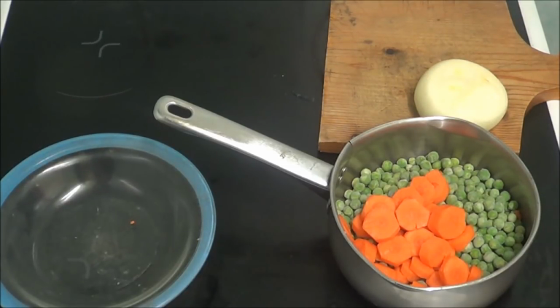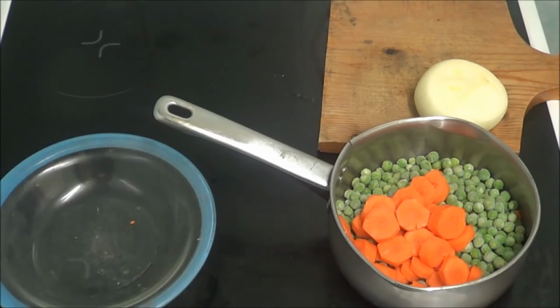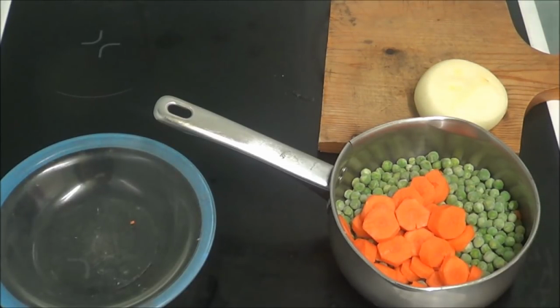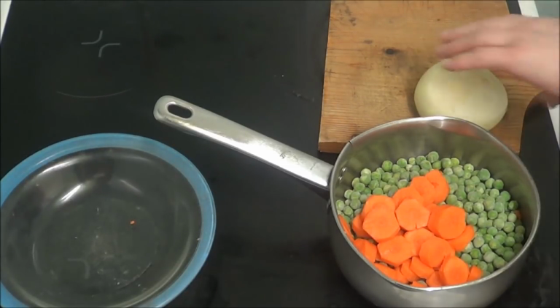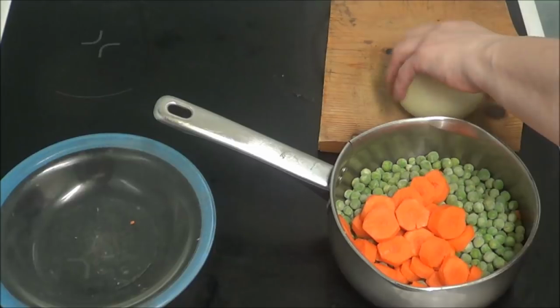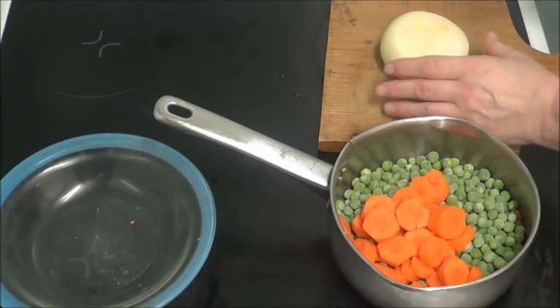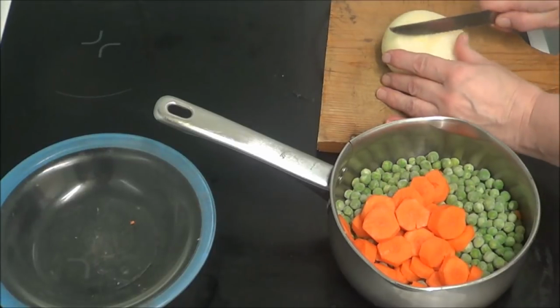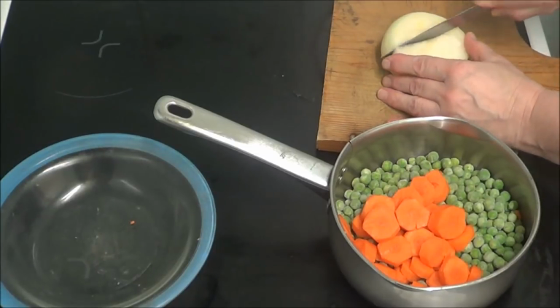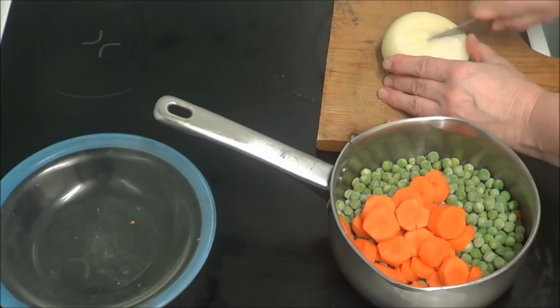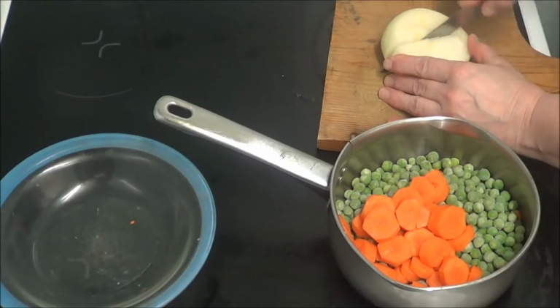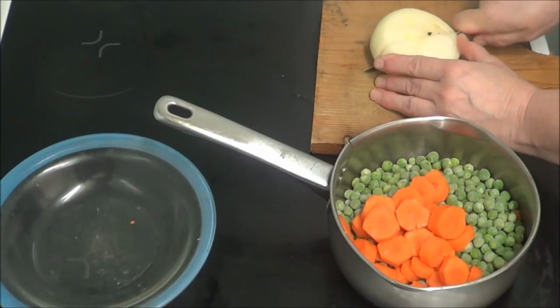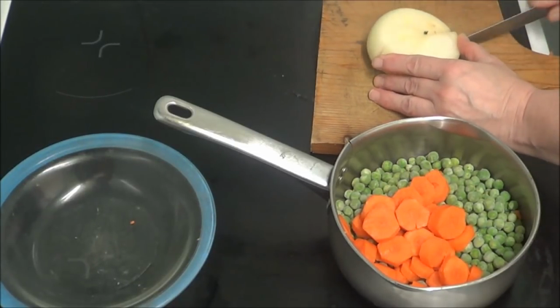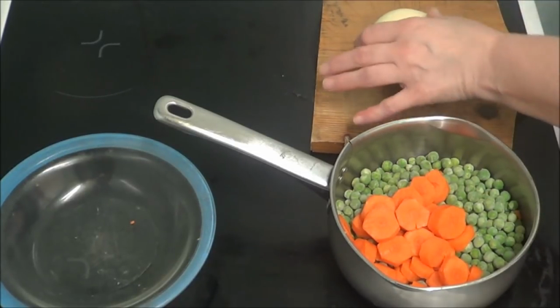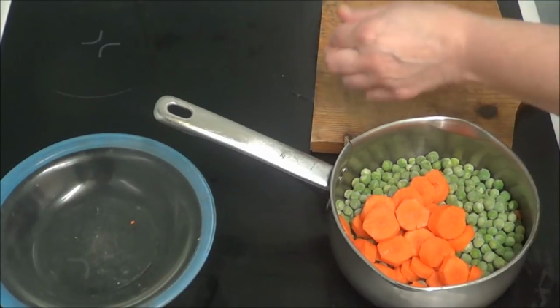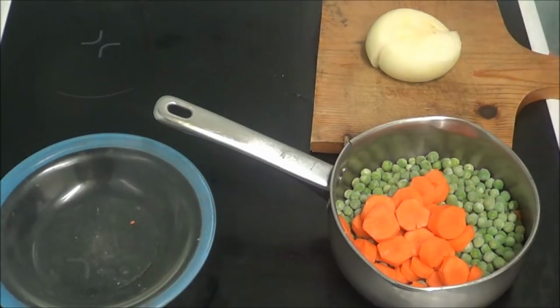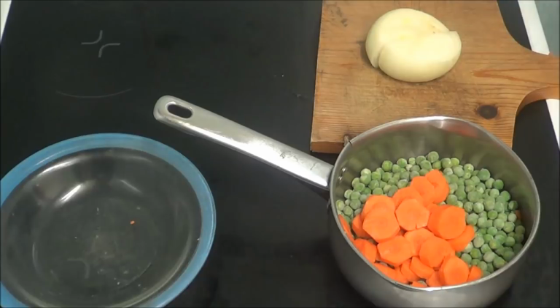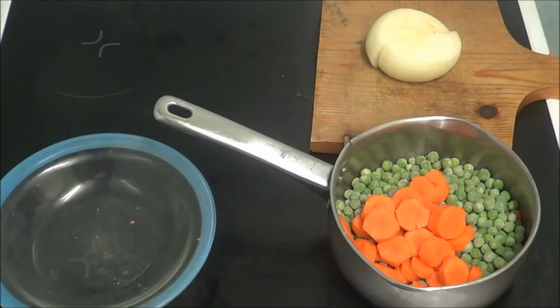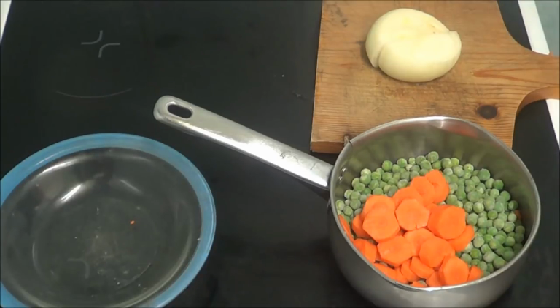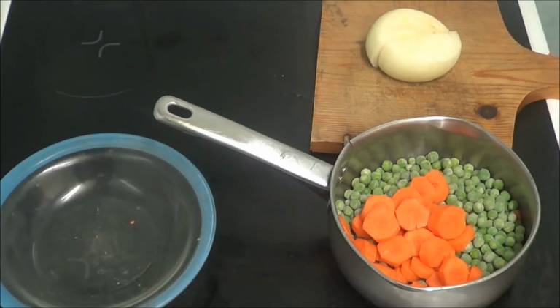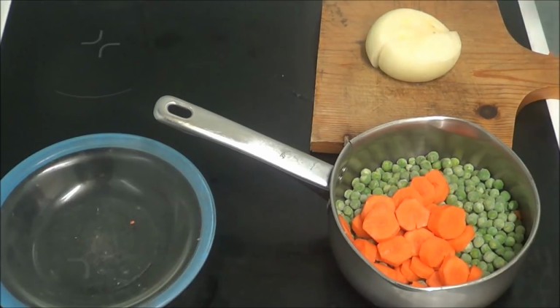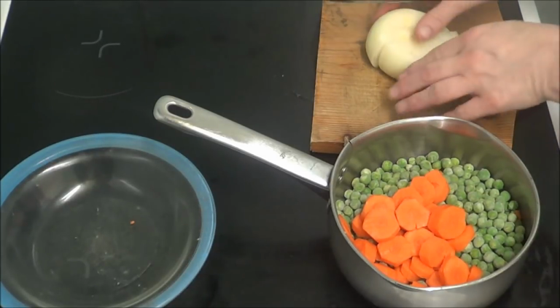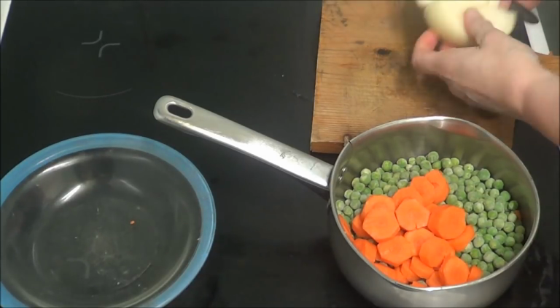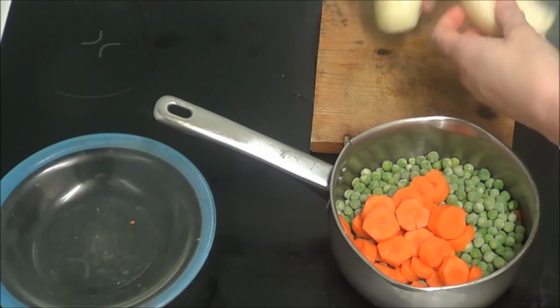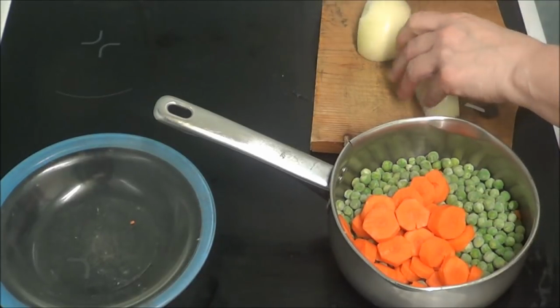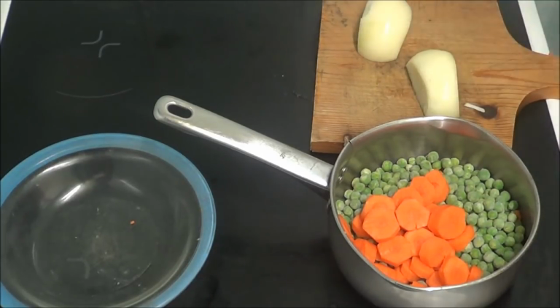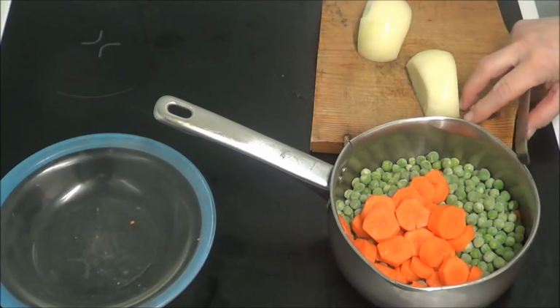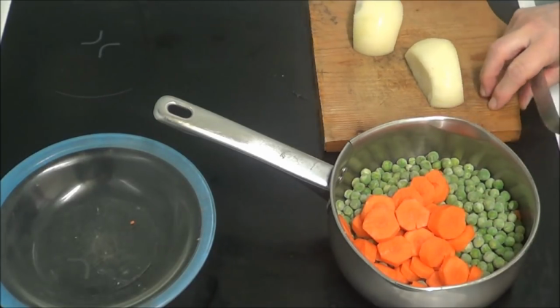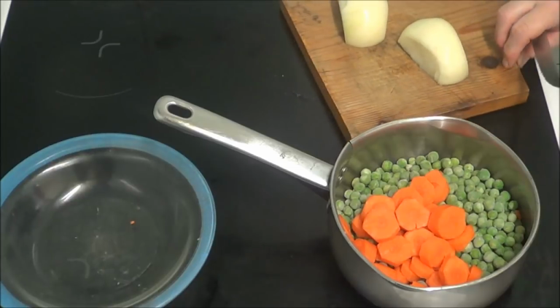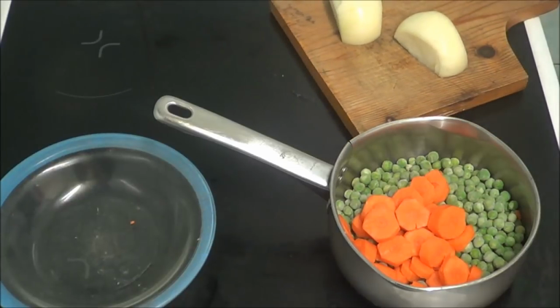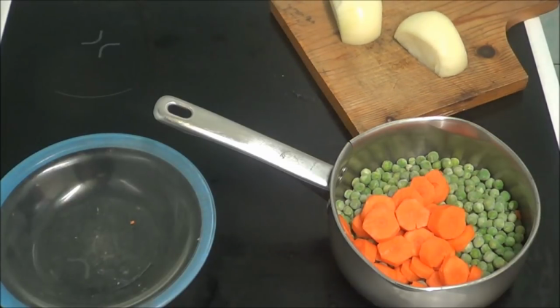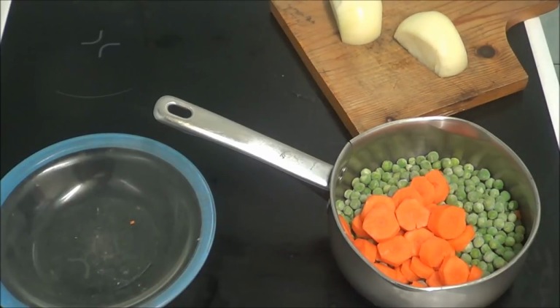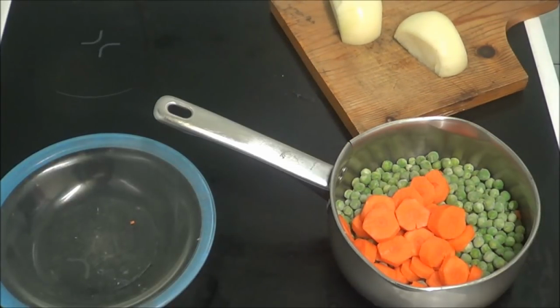That makes the eyes smart, definitely. Cut it in half — what's that mark on it? Get off. Right. As you can see they're in half. Now I've got to slice them up.